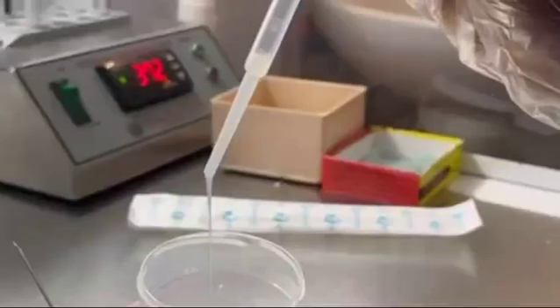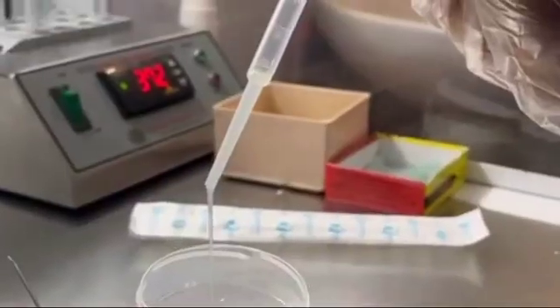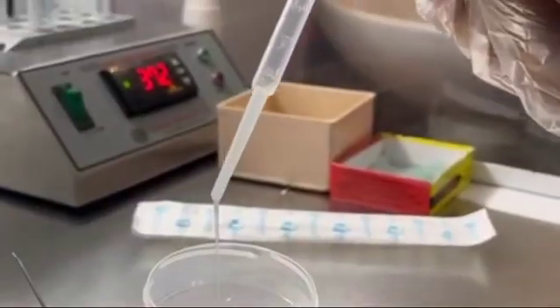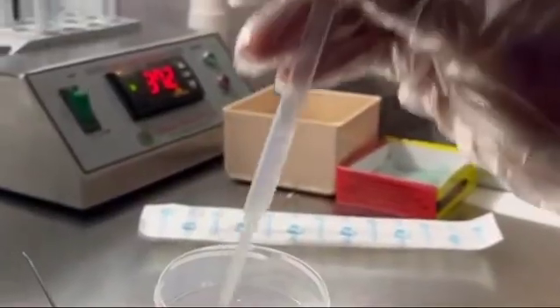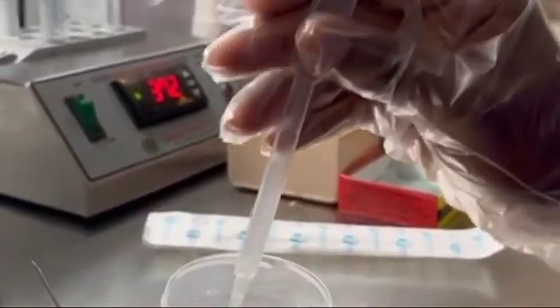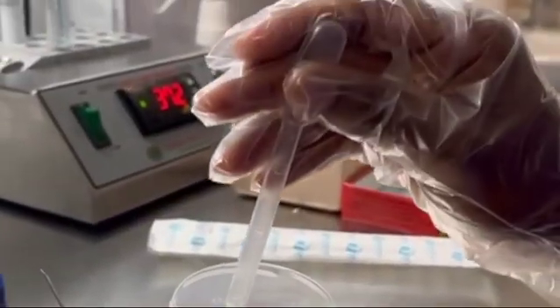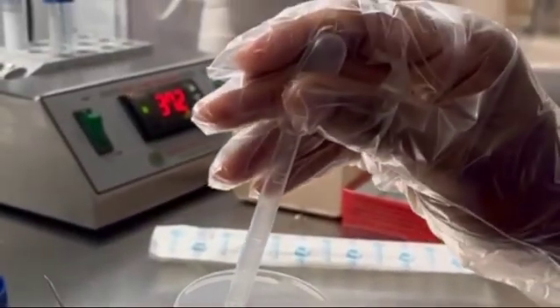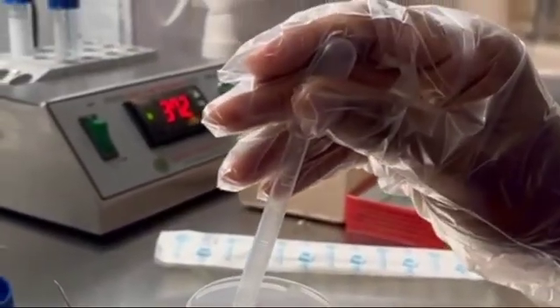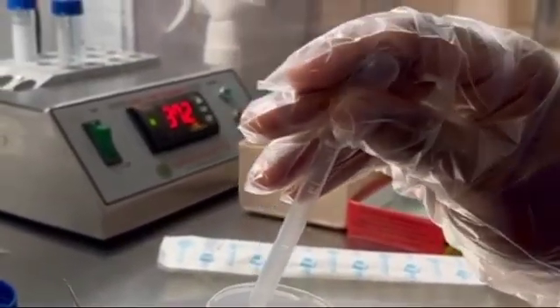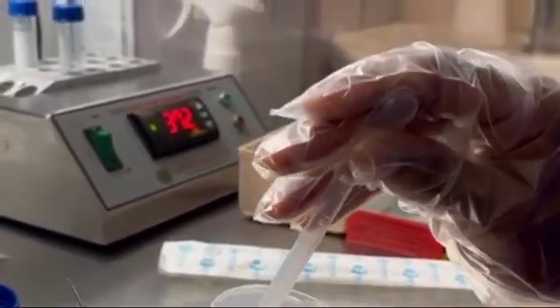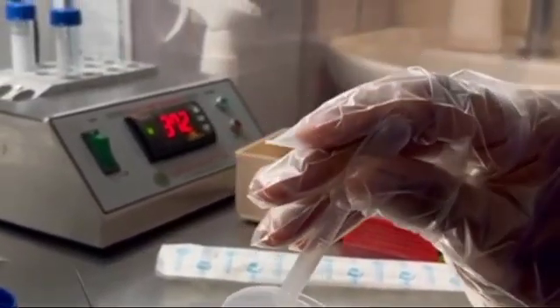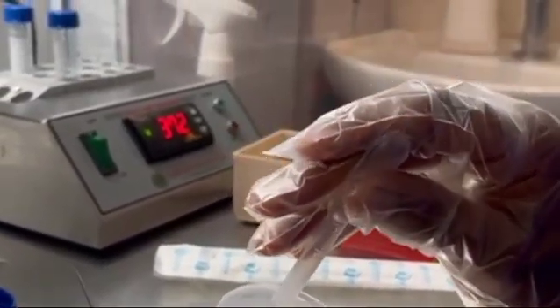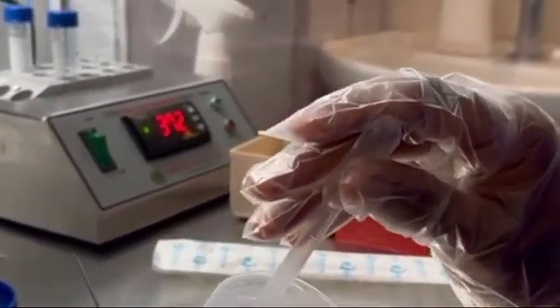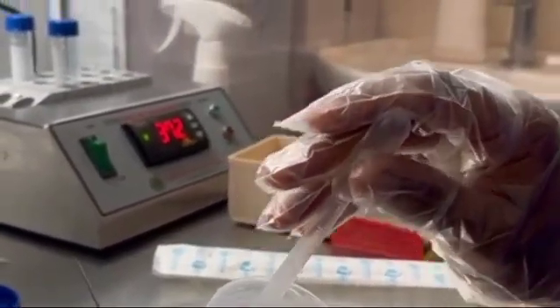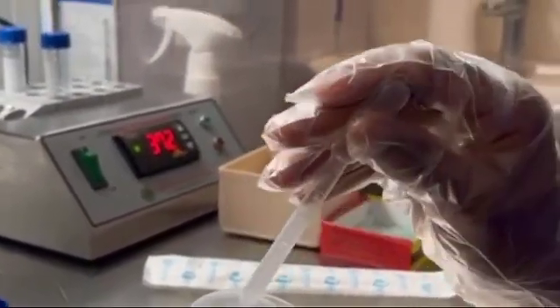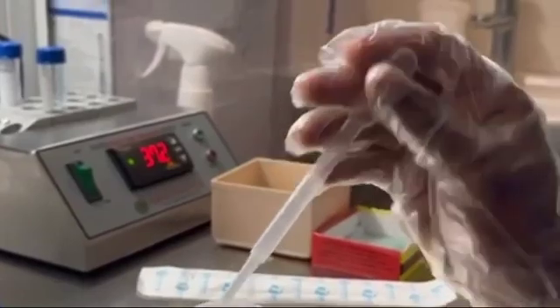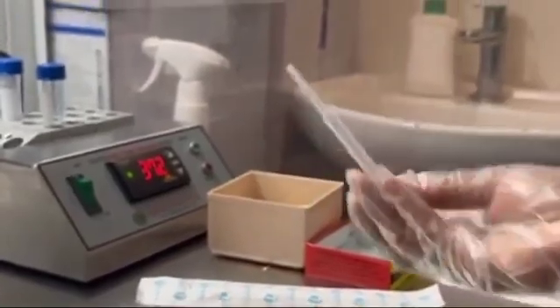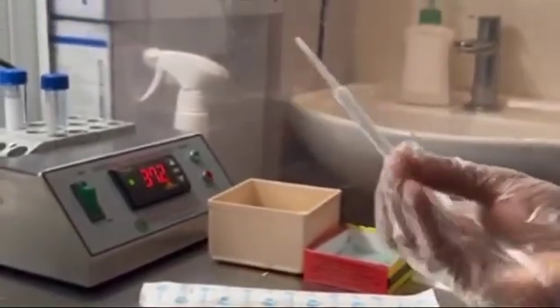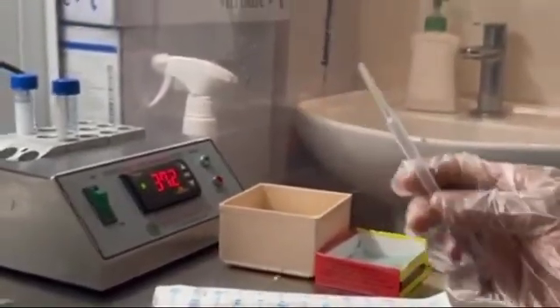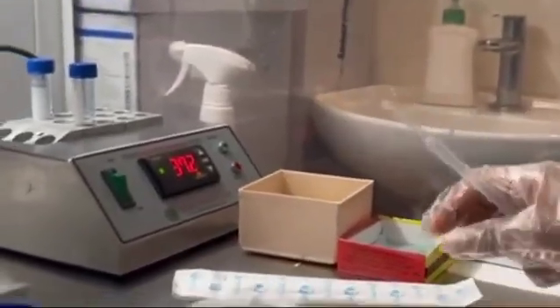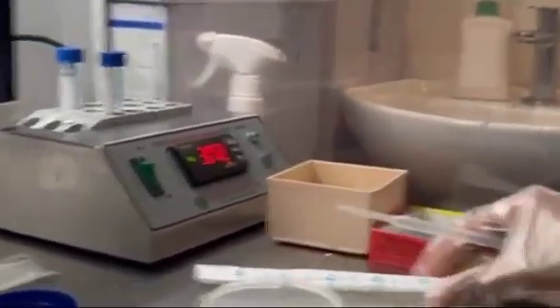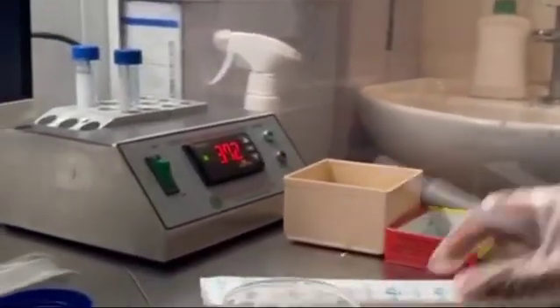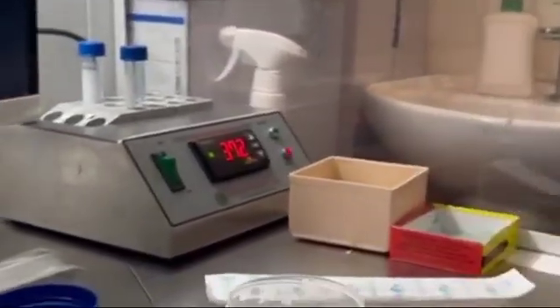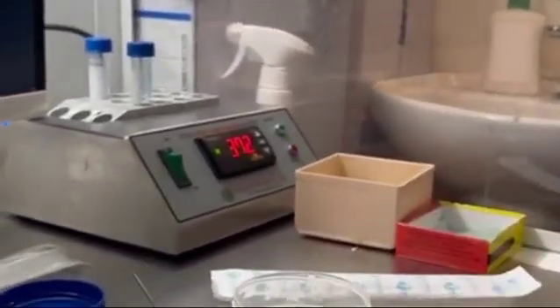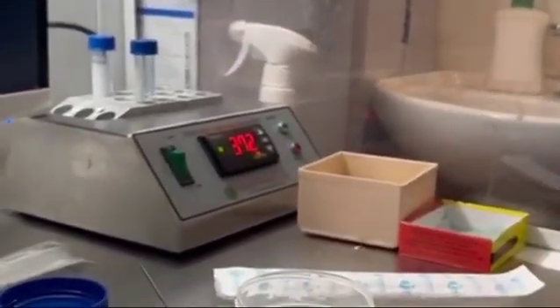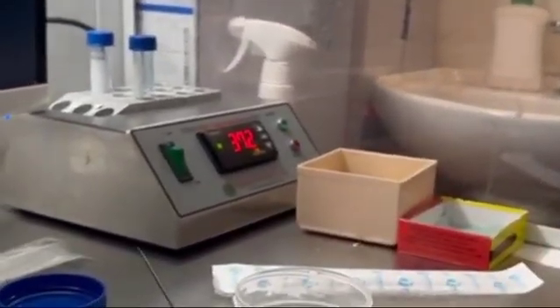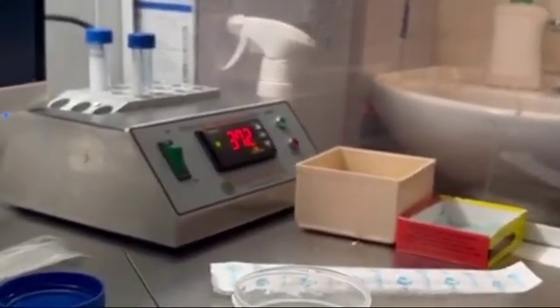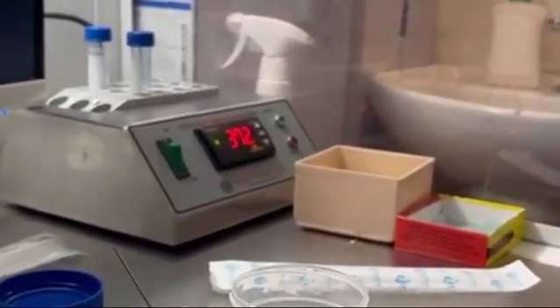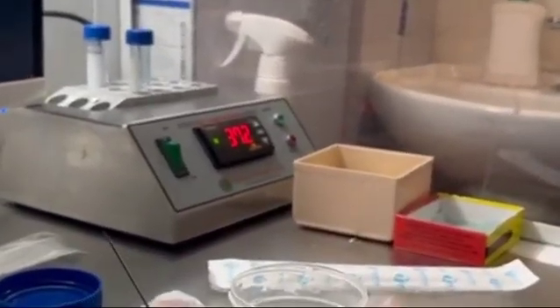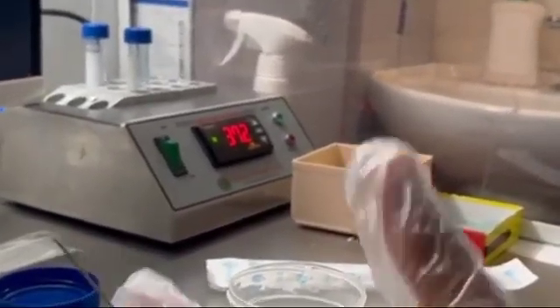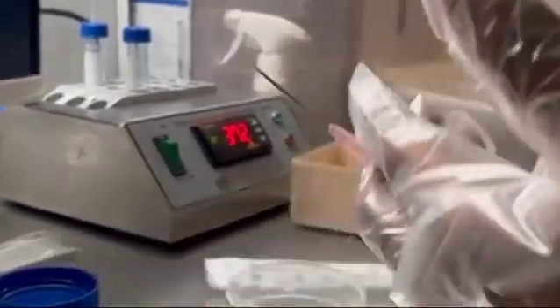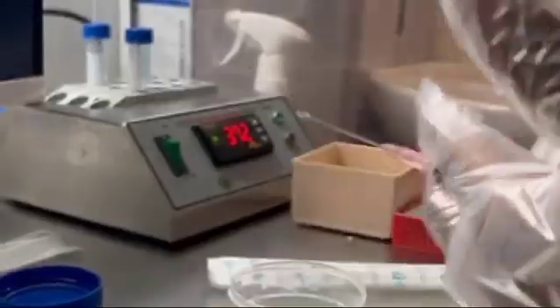This is a highly viscous, delayed liquefaction semen sample which we have today for the IUI. To liquefy this sample, we have used the 18-gauge needle.